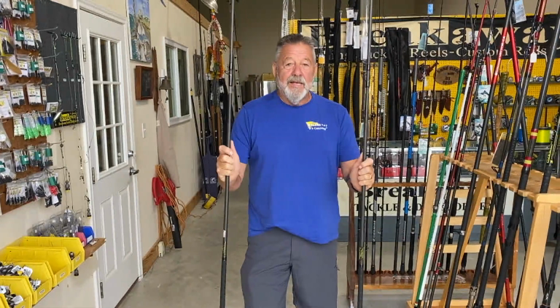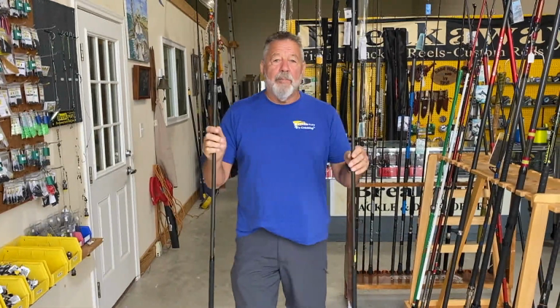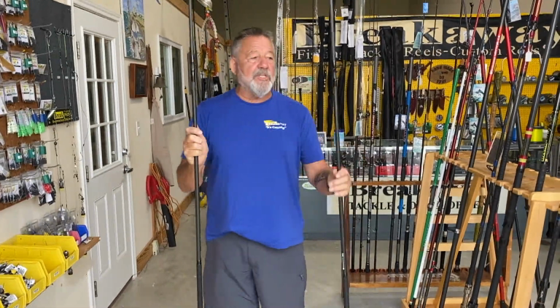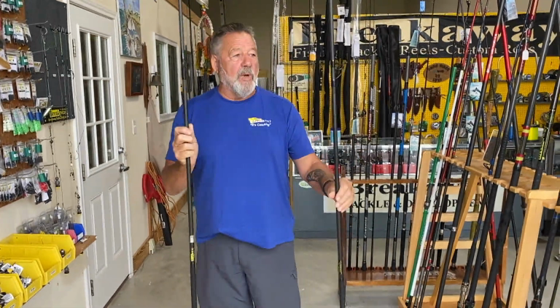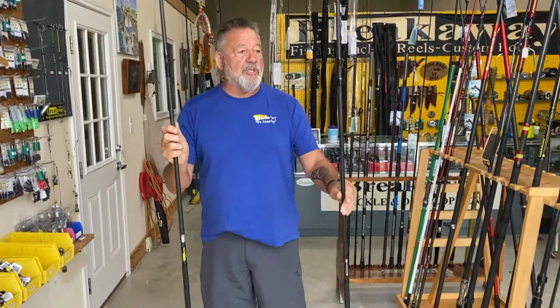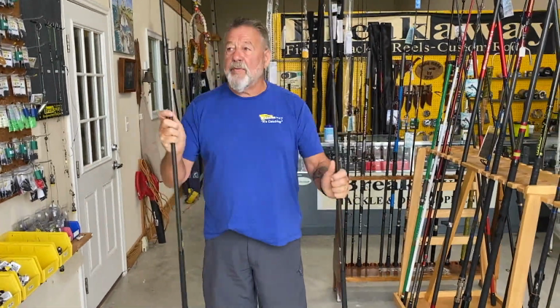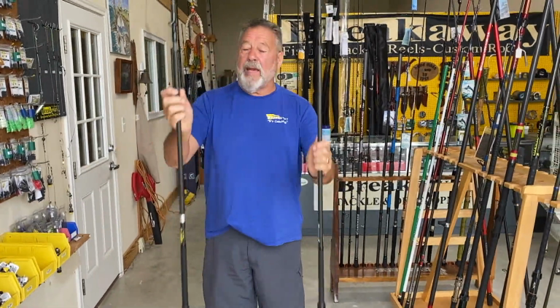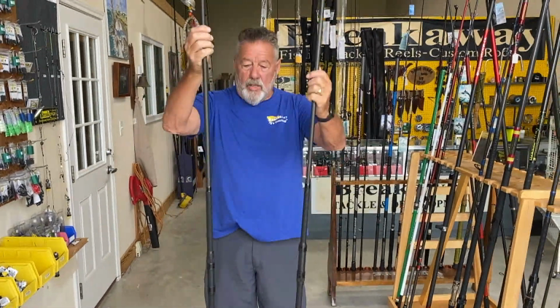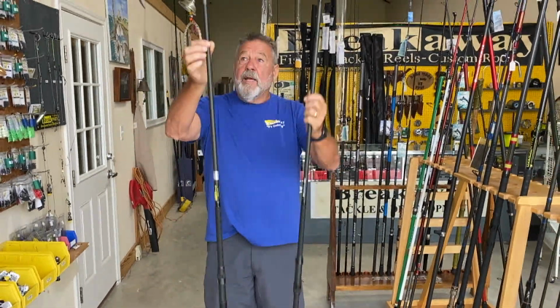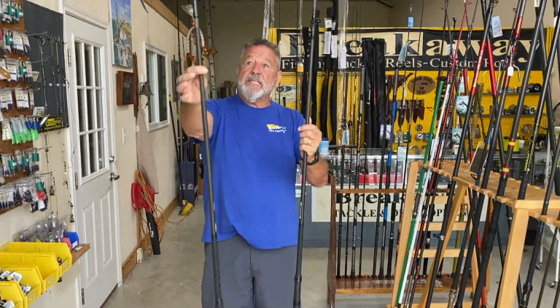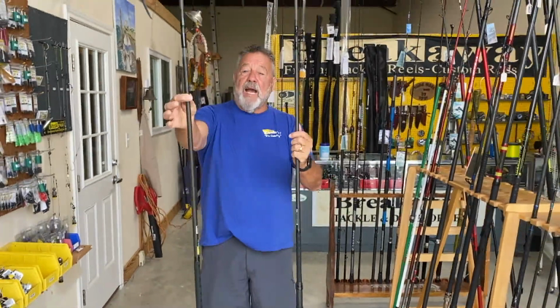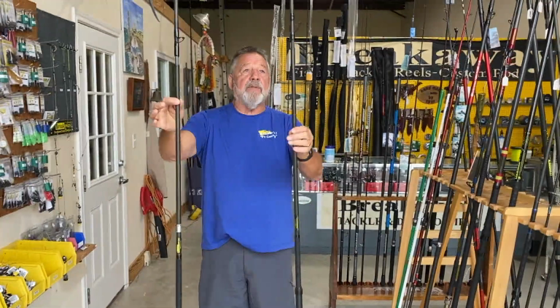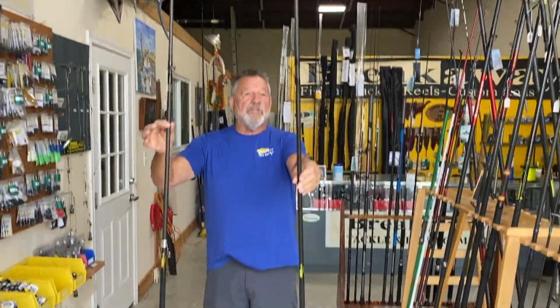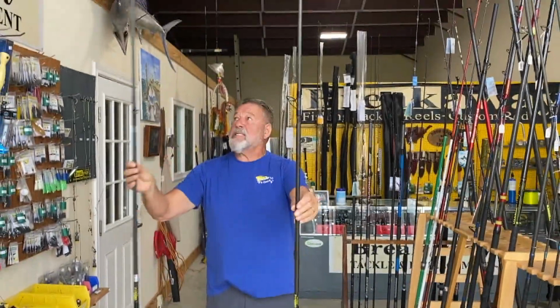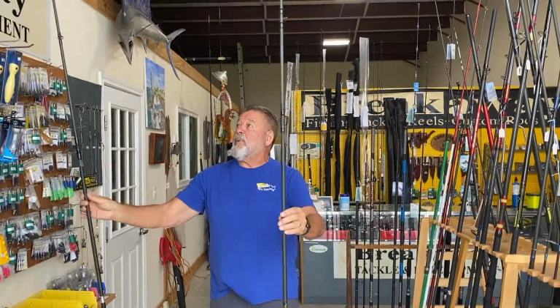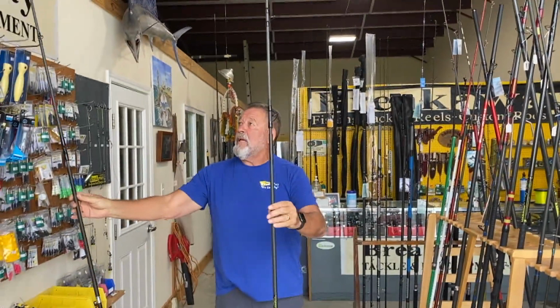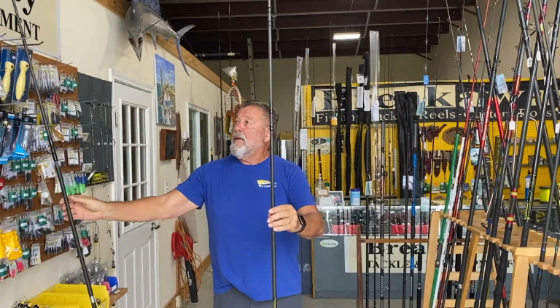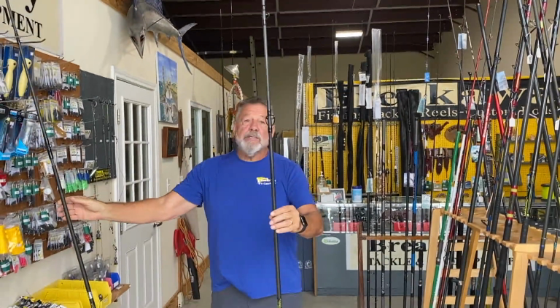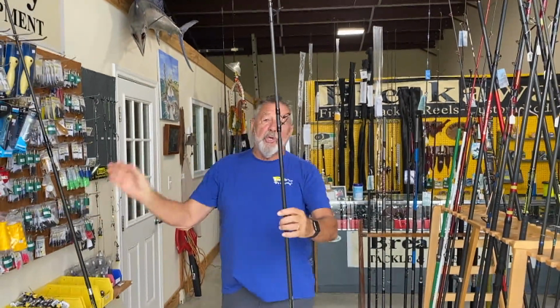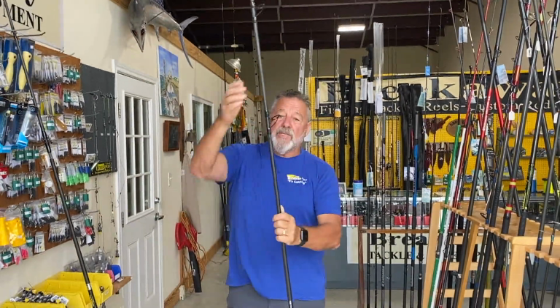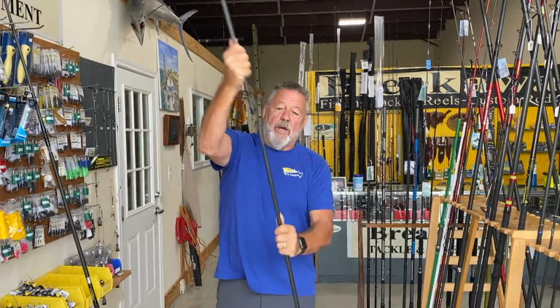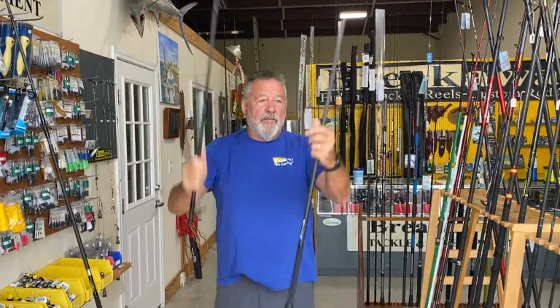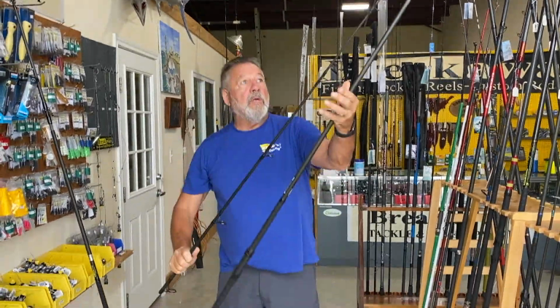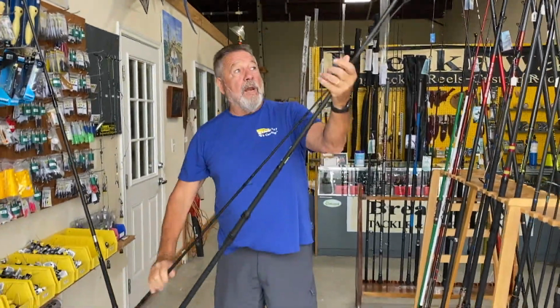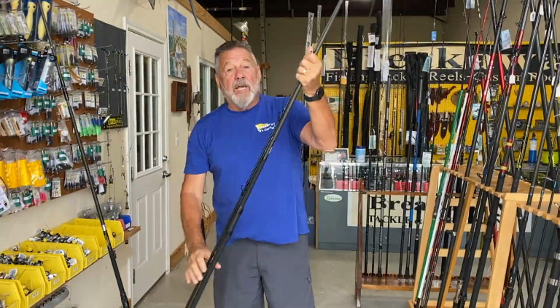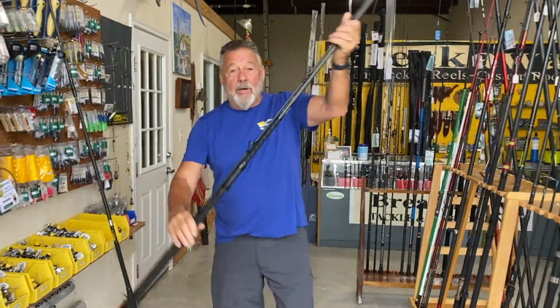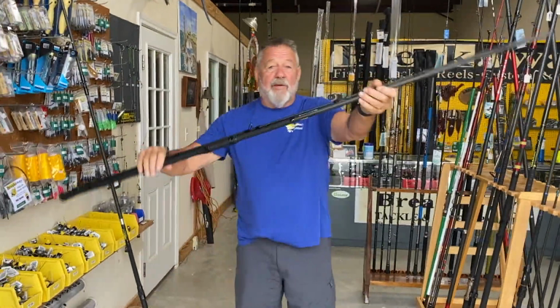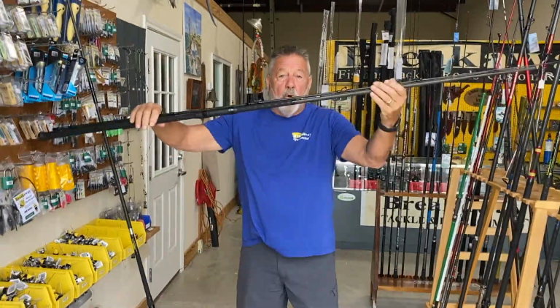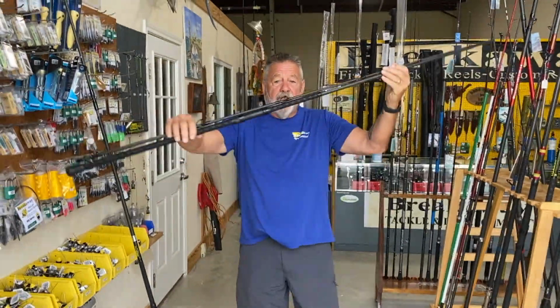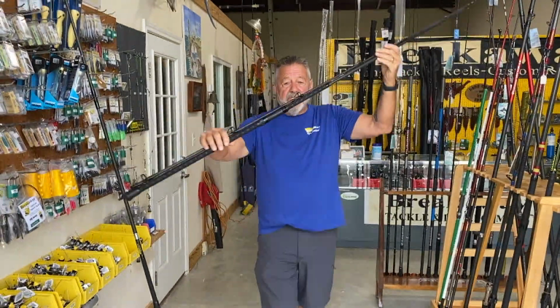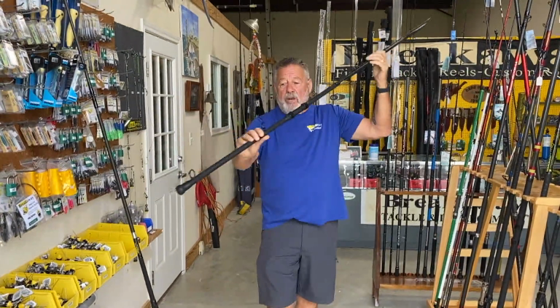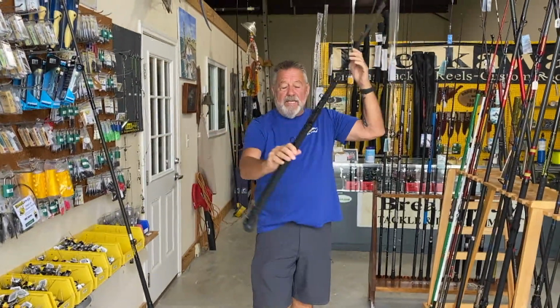Hi mates. I just wanted to show you the Omega rod. This is the Cast Inversion — that's the spinning two-piece rod. Whenever I go to El Salvador, this is the rod I take.